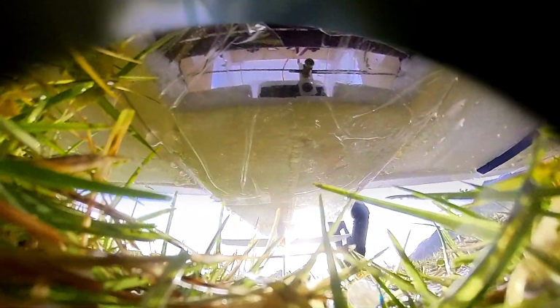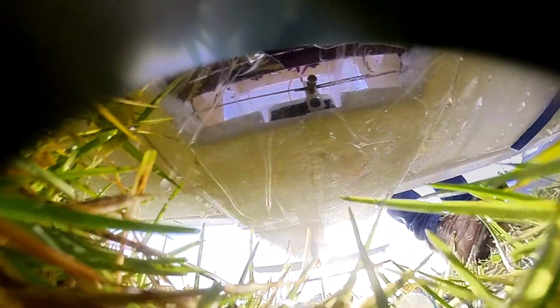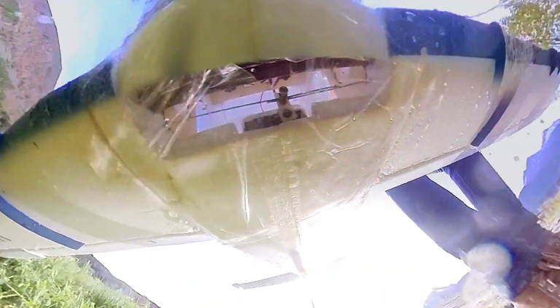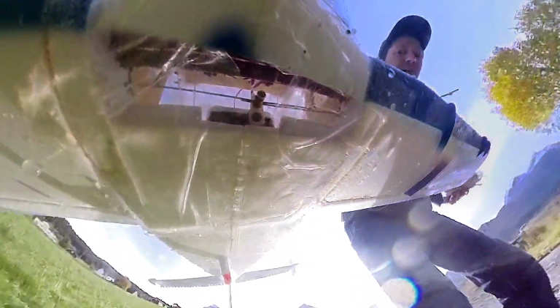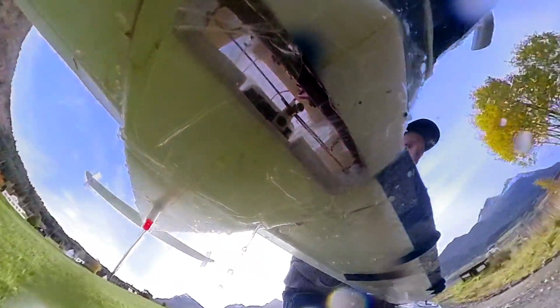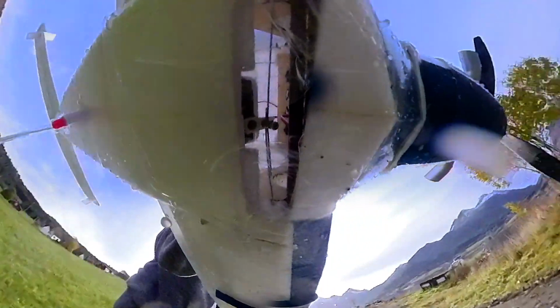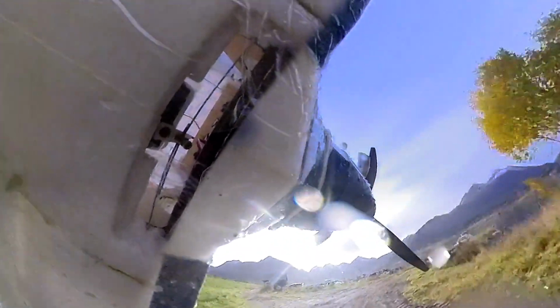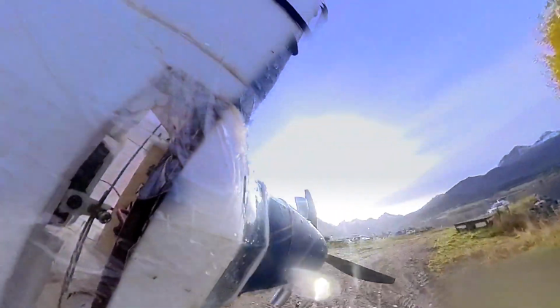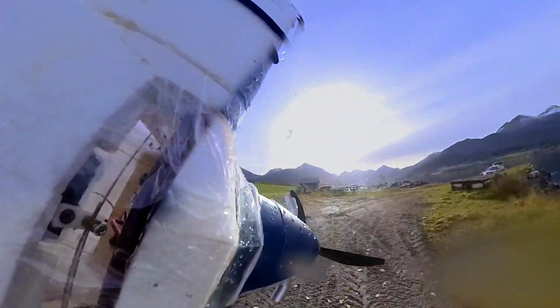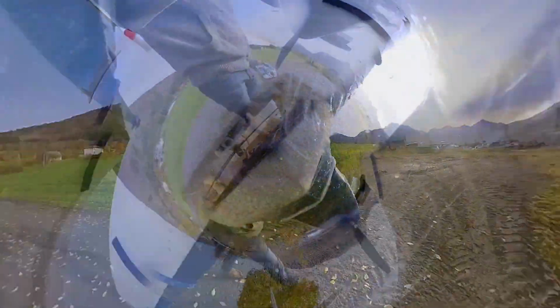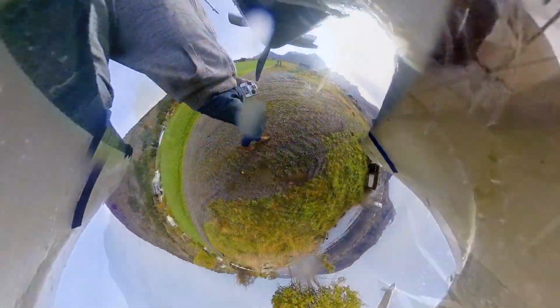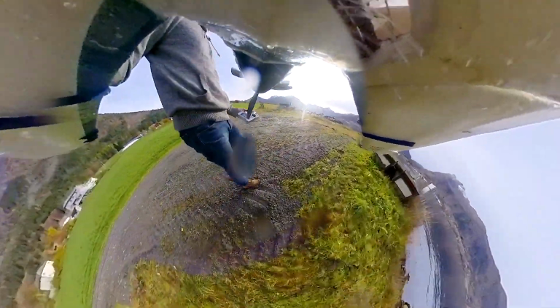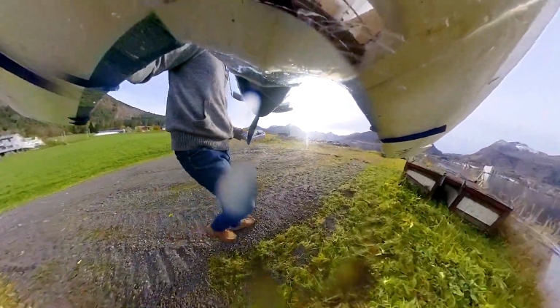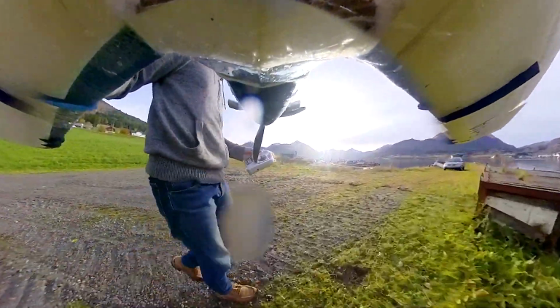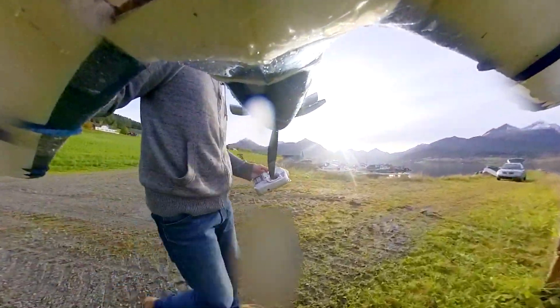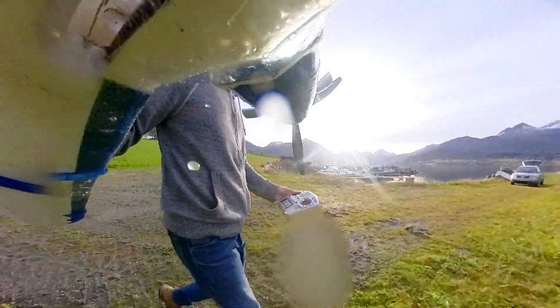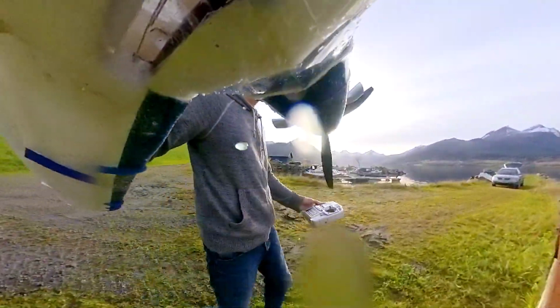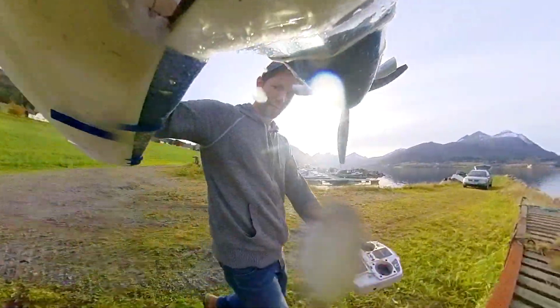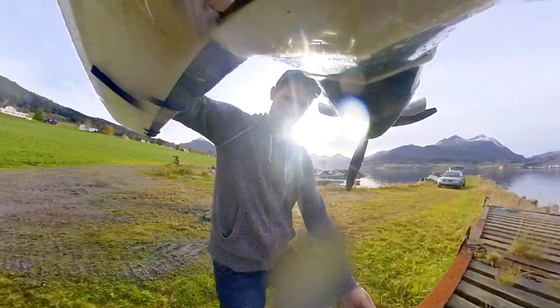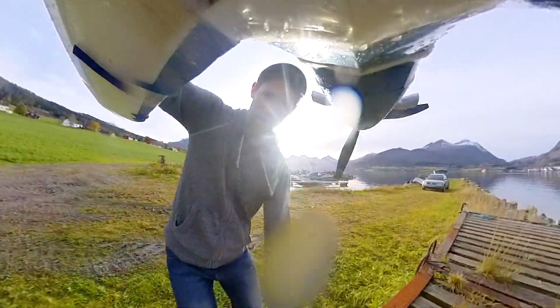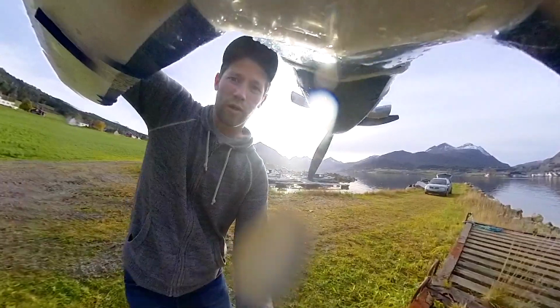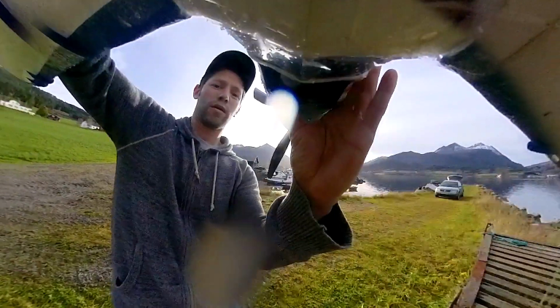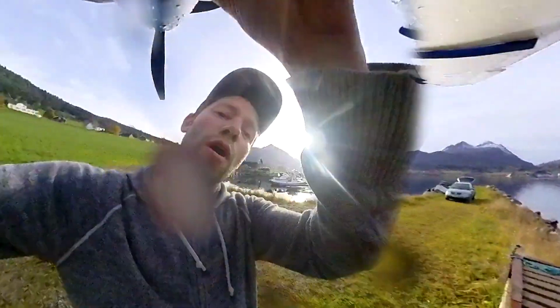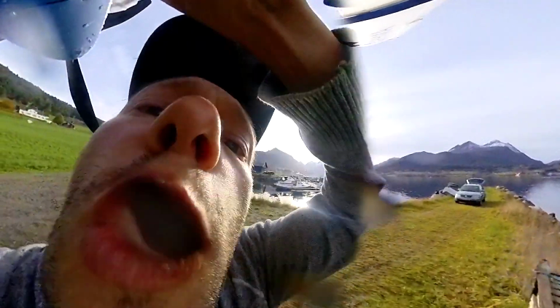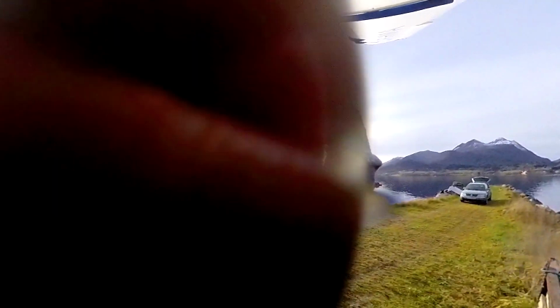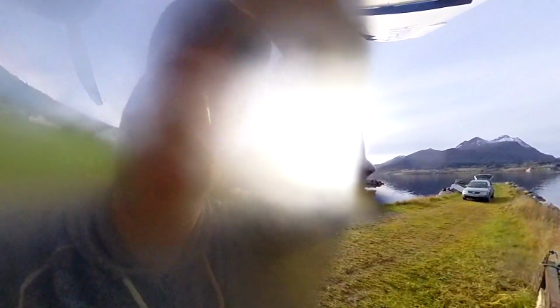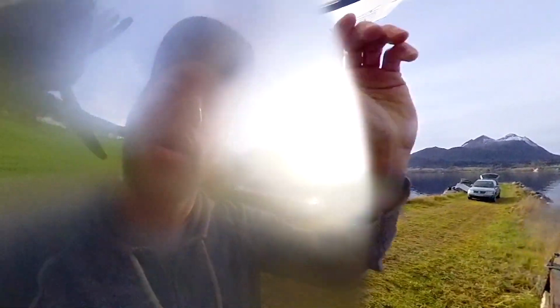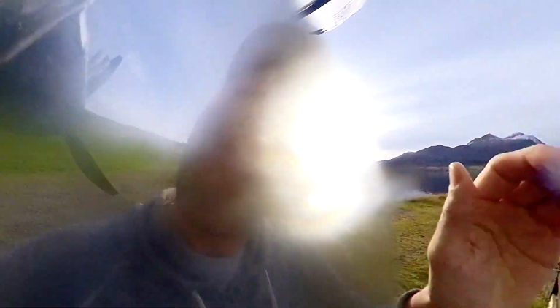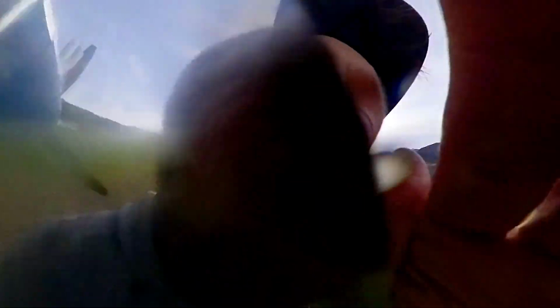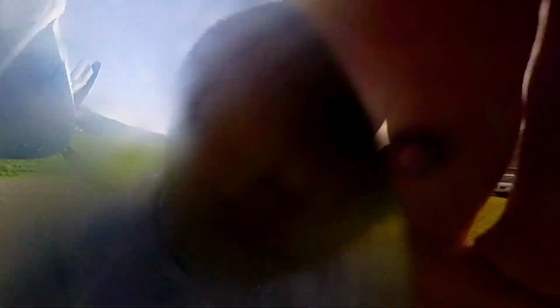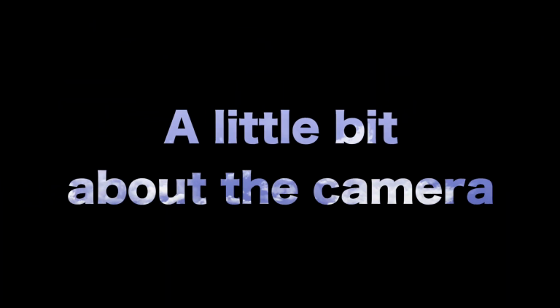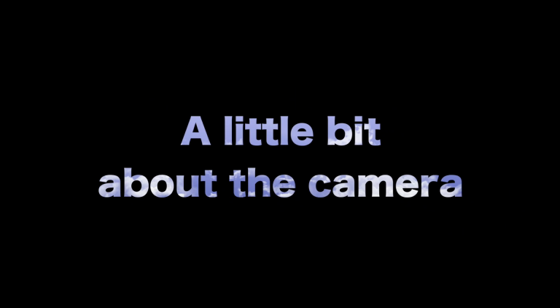As you can see, that was my first flight with the Insta360 camera attached to the DHC Turbo Beaver — and of course it flipped upside down and landed in a puddle of water. Fortunately it dried off pretty well. Gave it a couple good blows and it seems to be working just fine. So let's go ahead and get back in the air and talk a little bit about the camera.